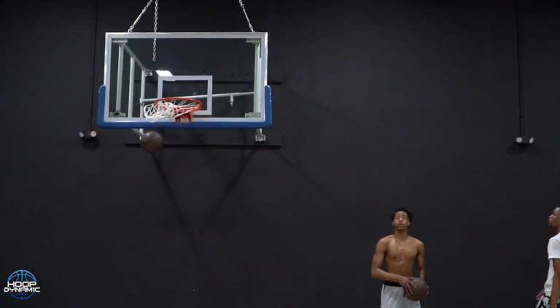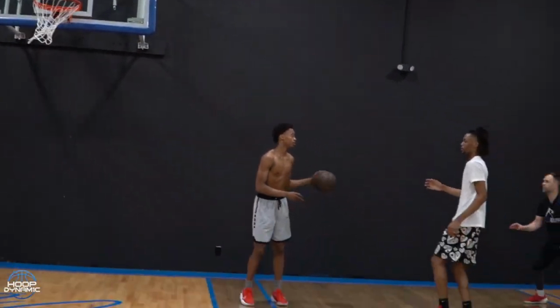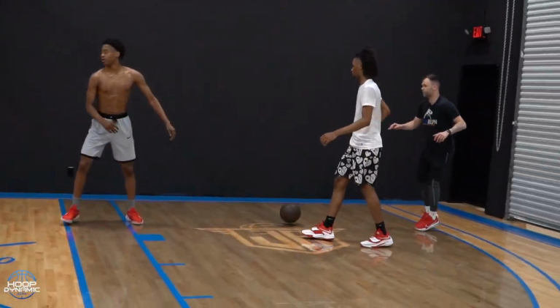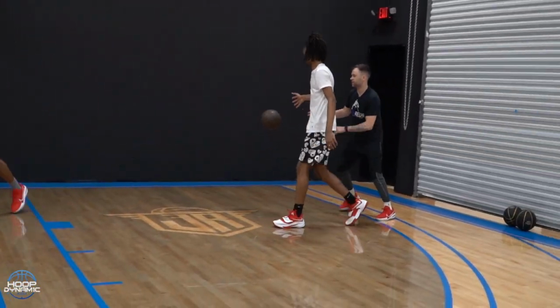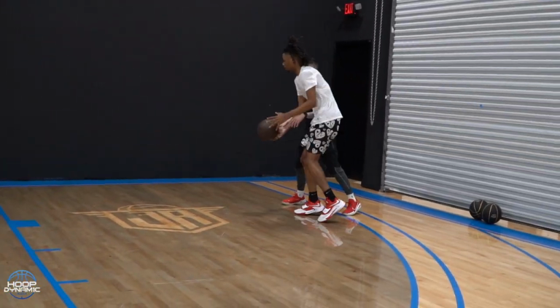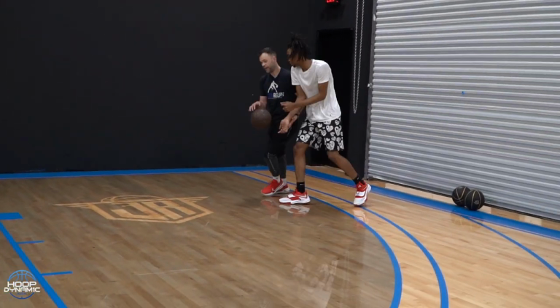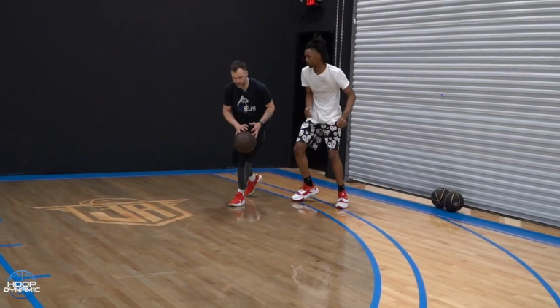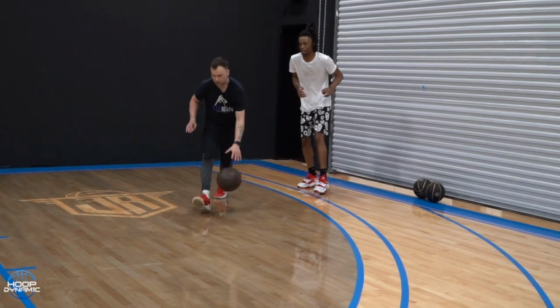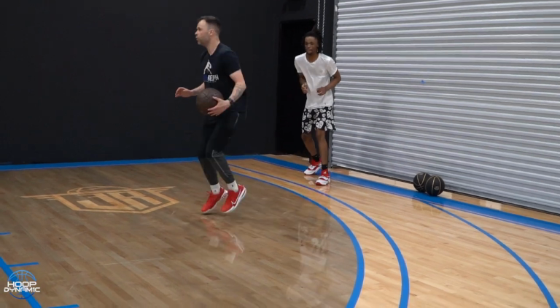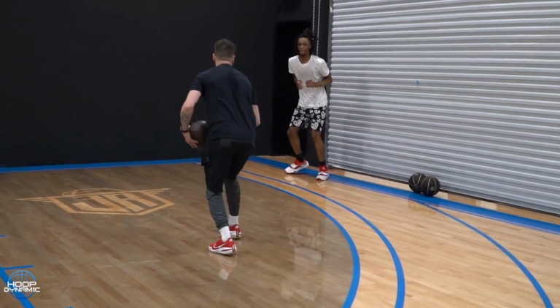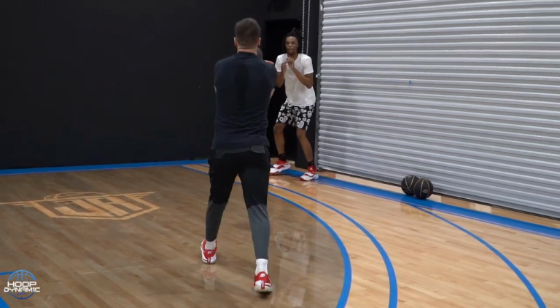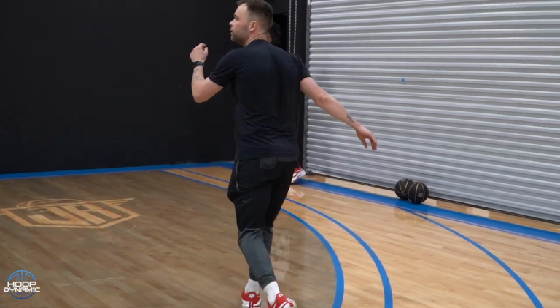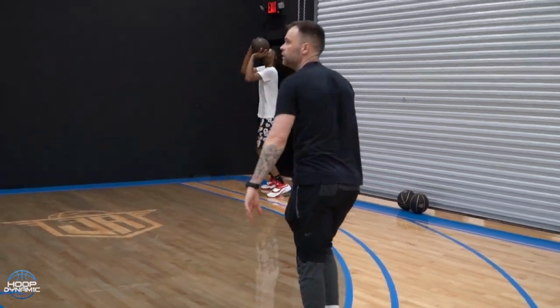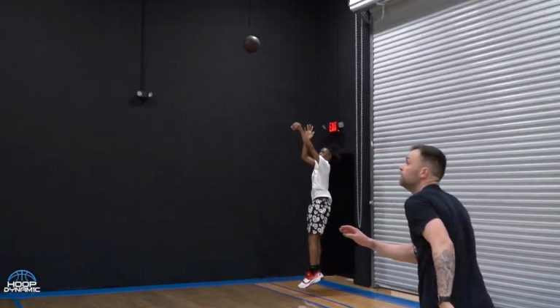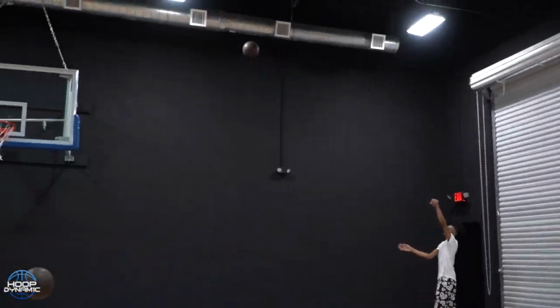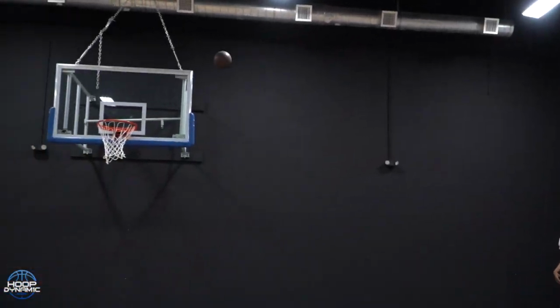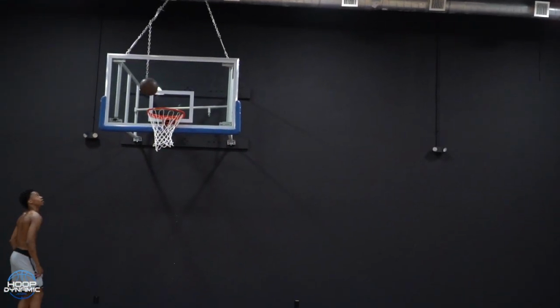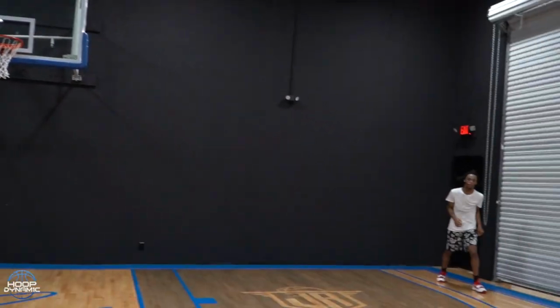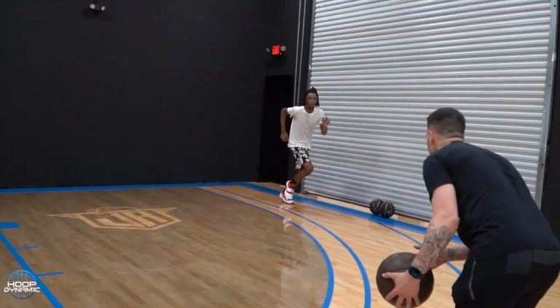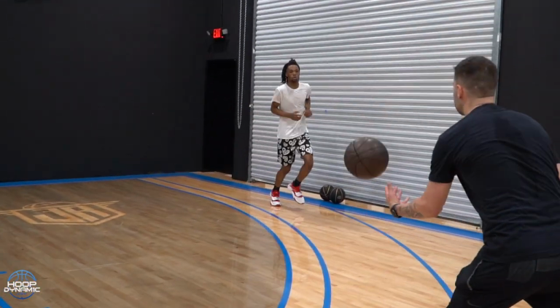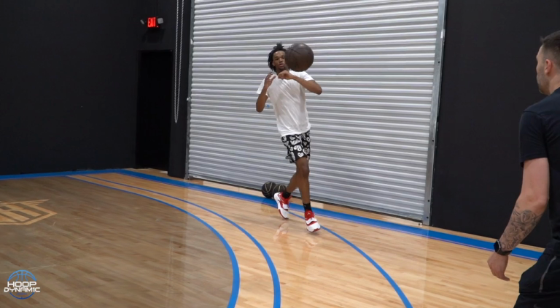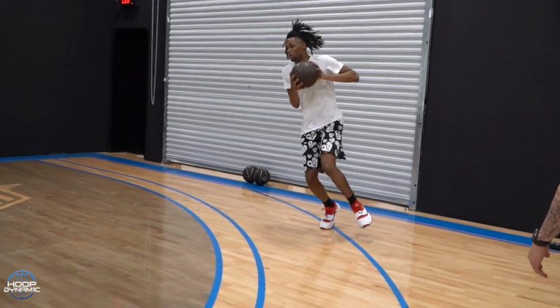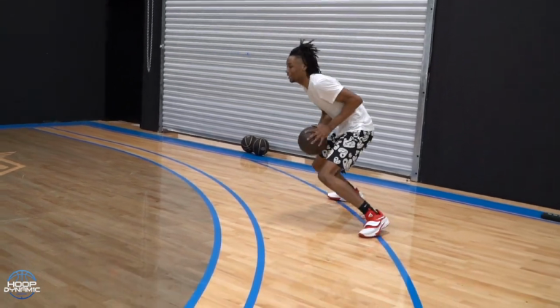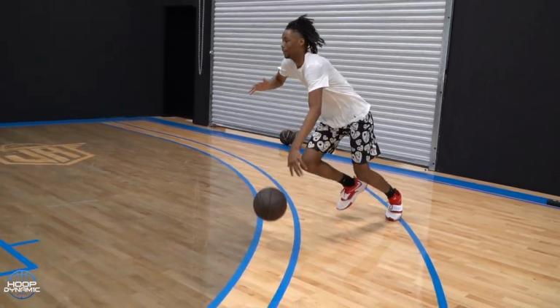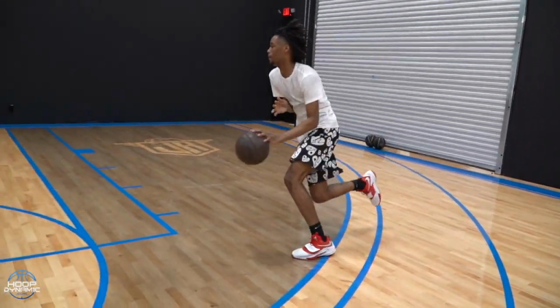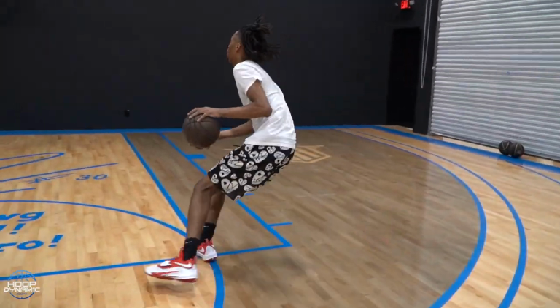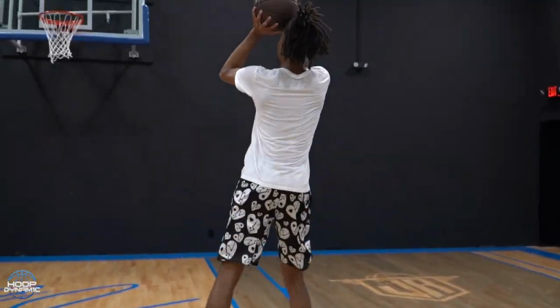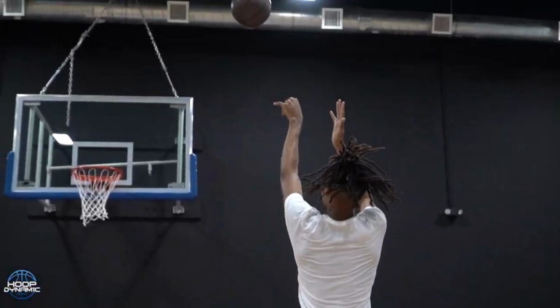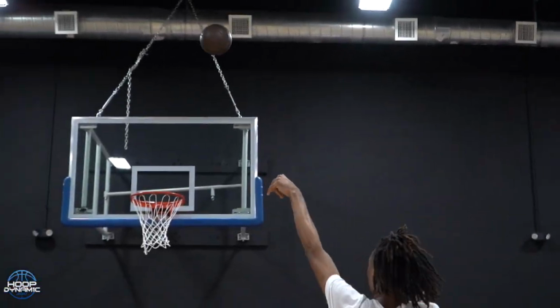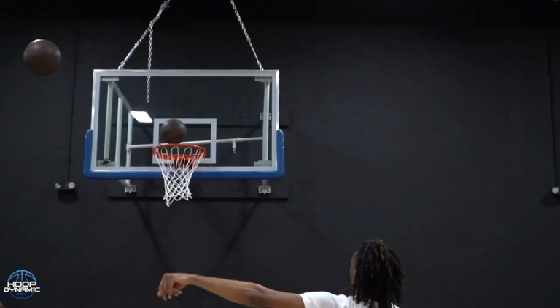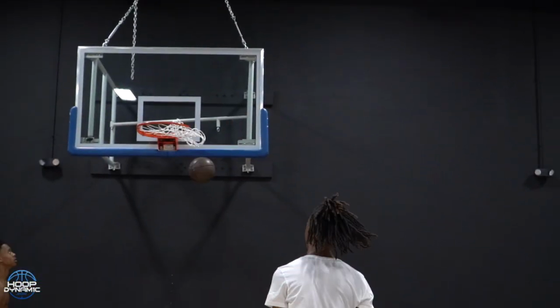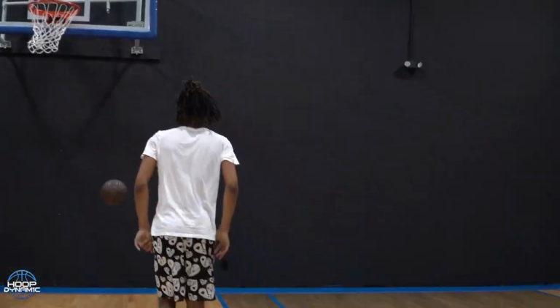Go fucking defense. Trey, god damn it. Go. Knock down. Shot. Yes sir. Body jab on the catch. Good. Yes. Love it. Good.